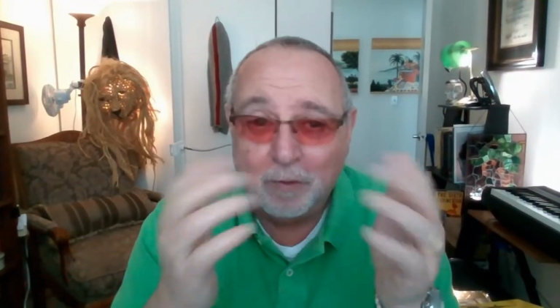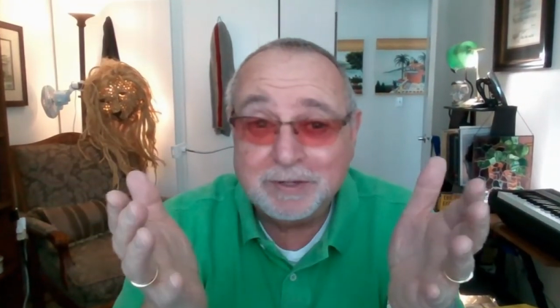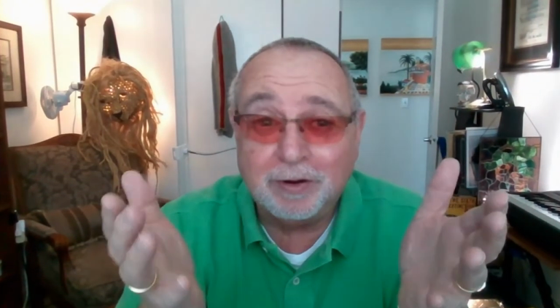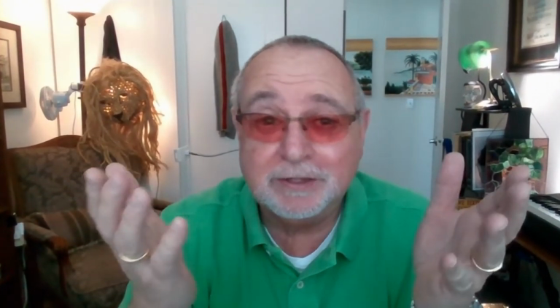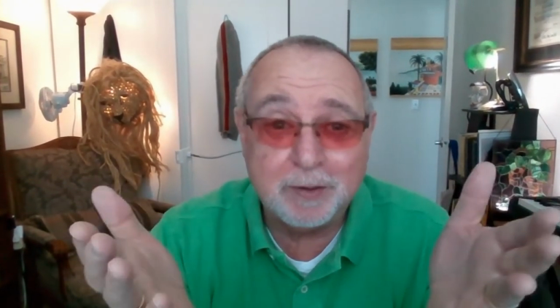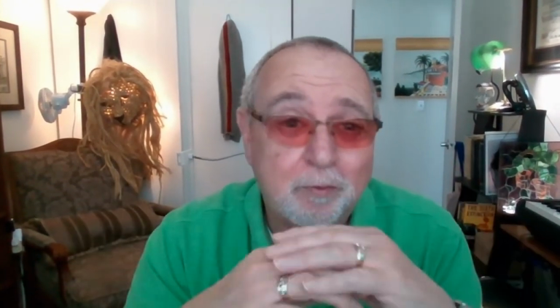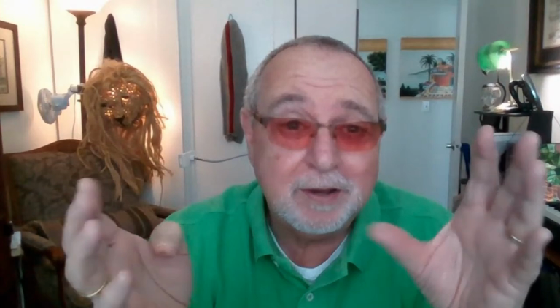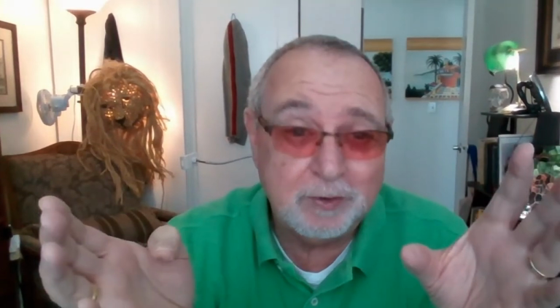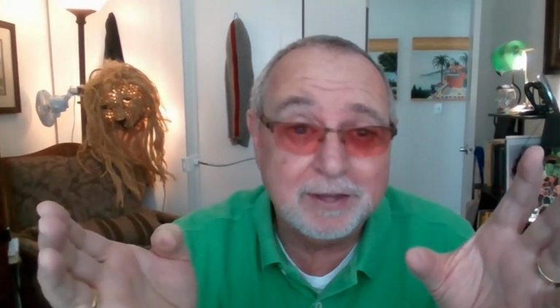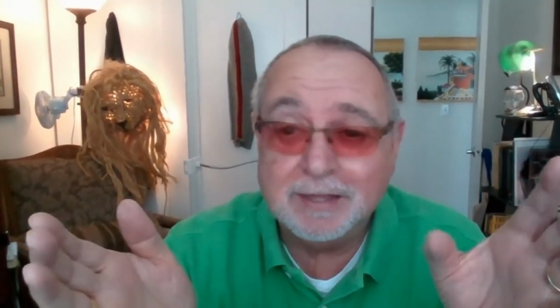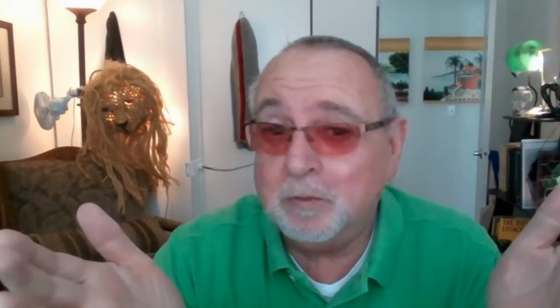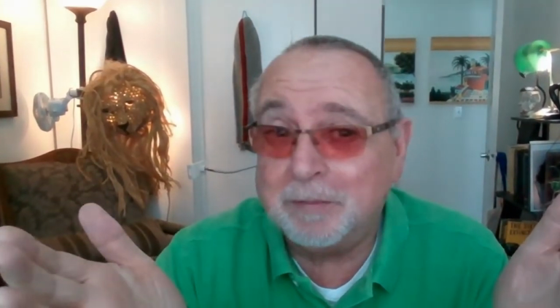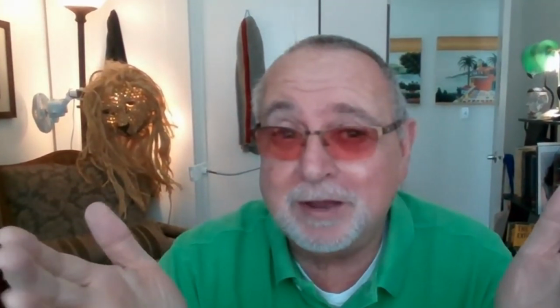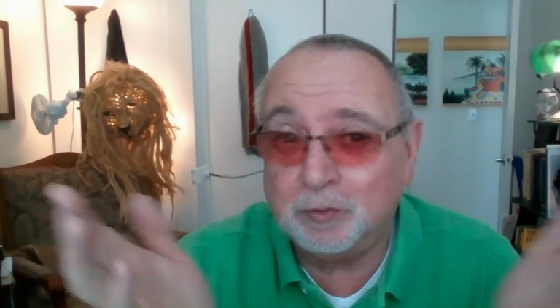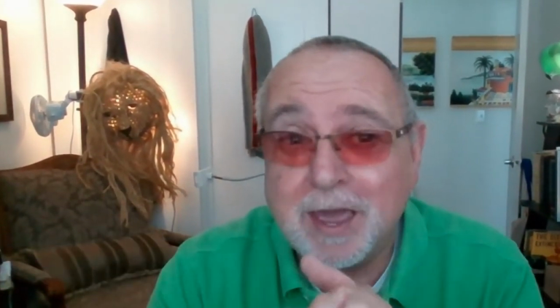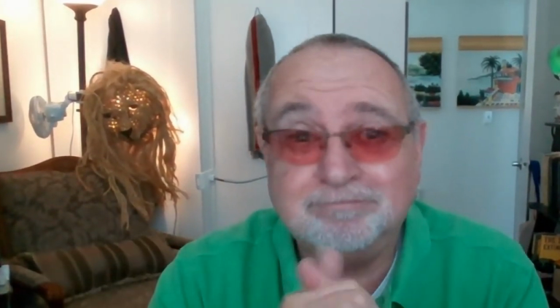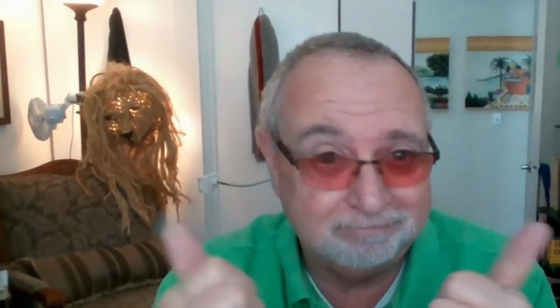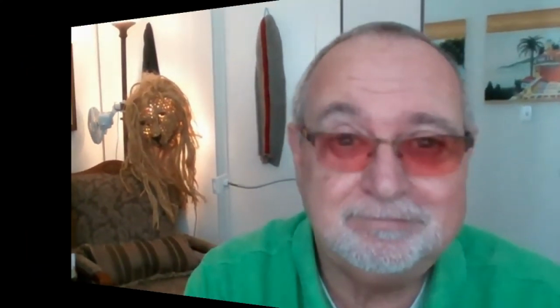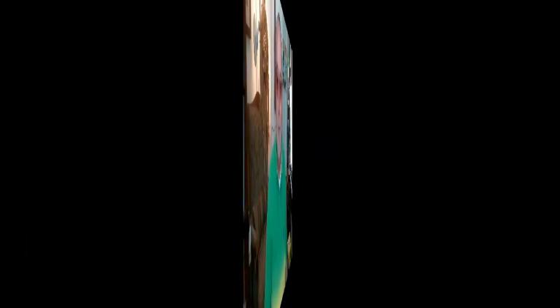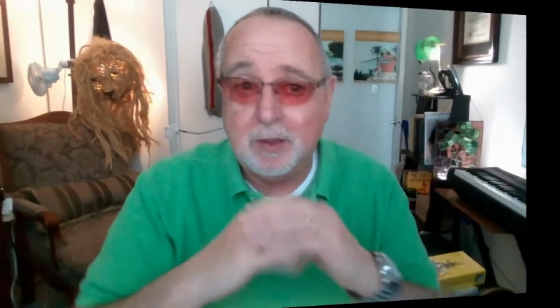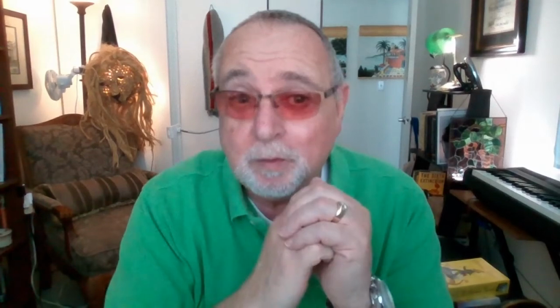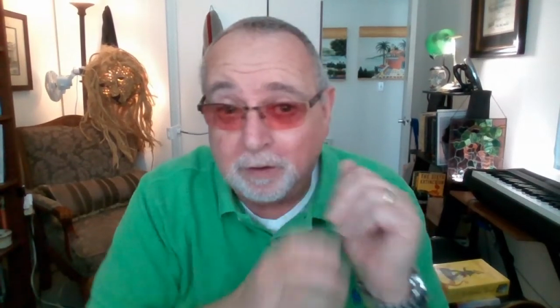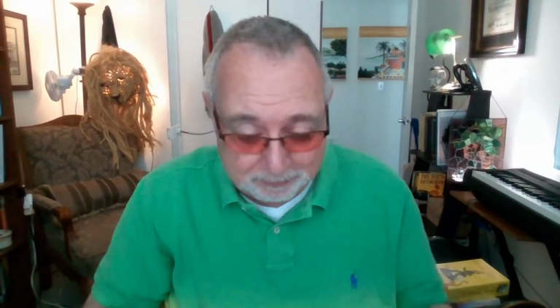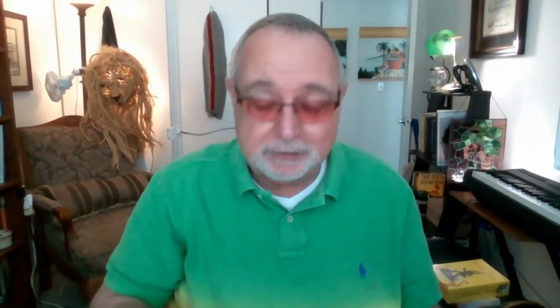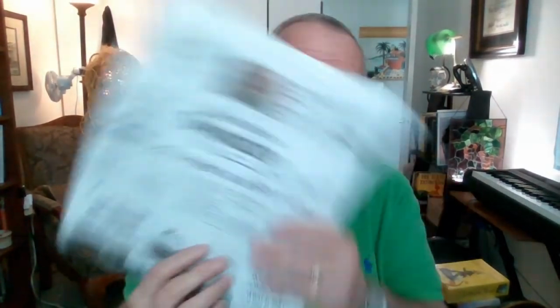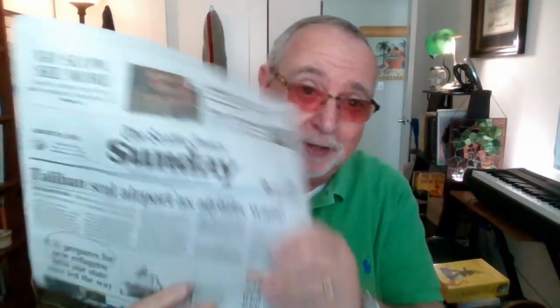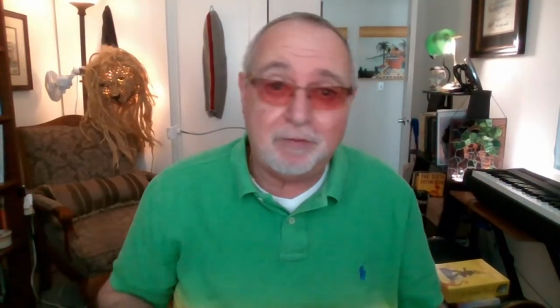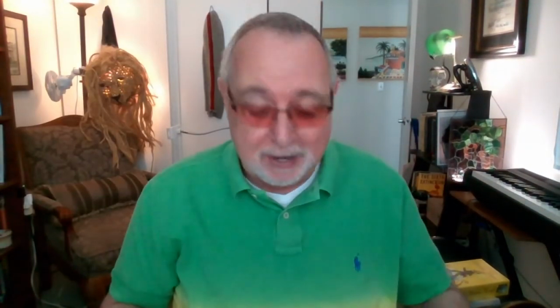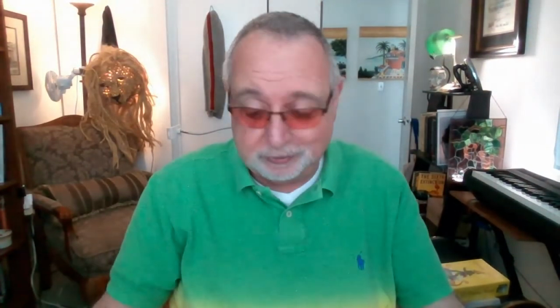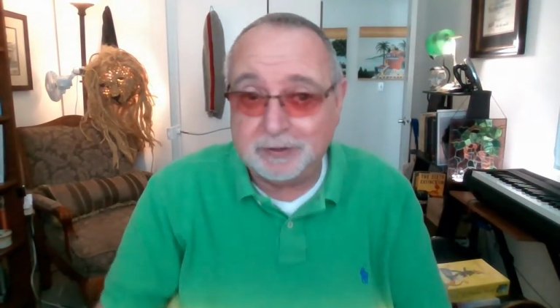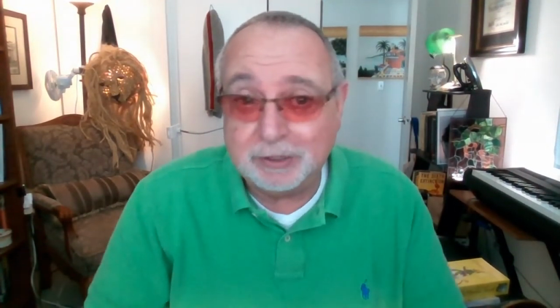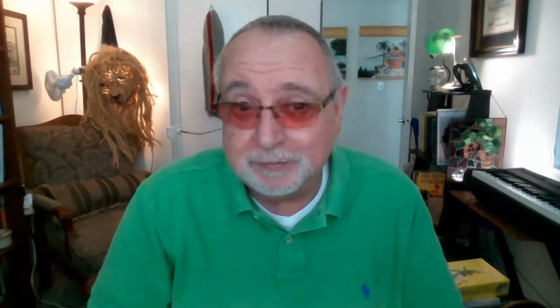It couldn't be simpler. I'll just get the newspaper, read a few headlines, and see what pops out, and we'll do a reading on that. I'm just going to look at the paper — I've already kind of circled a couple things that are interesting to me.